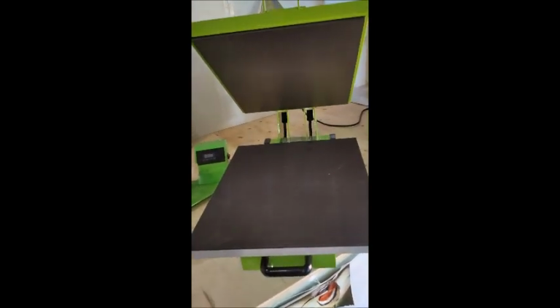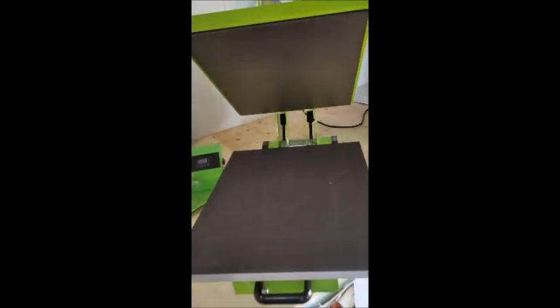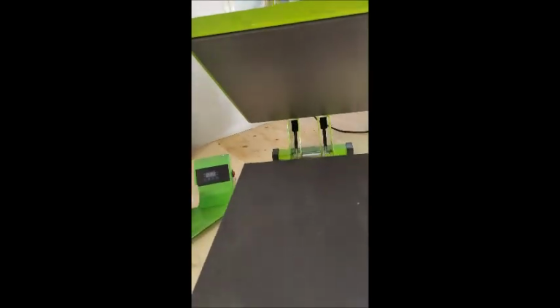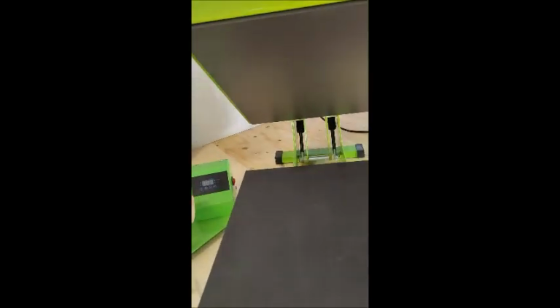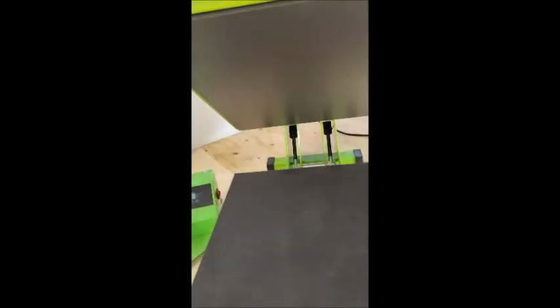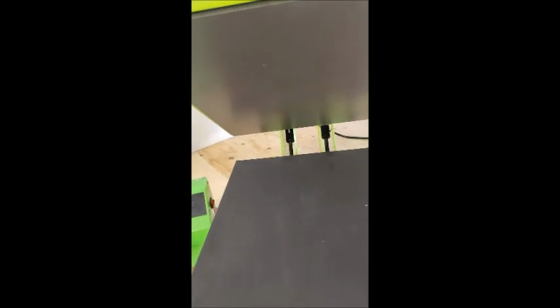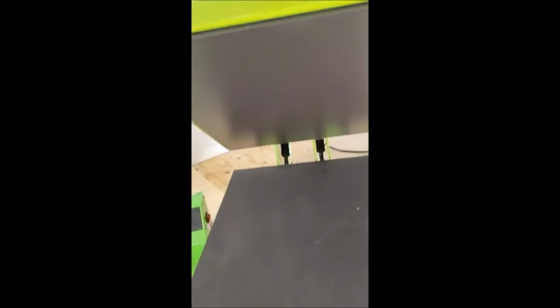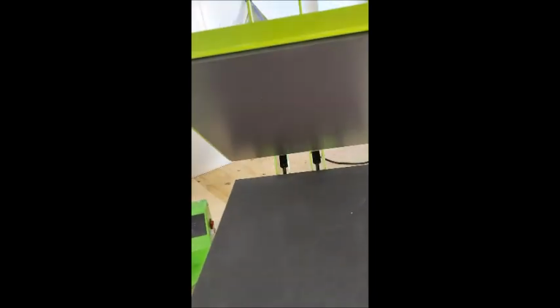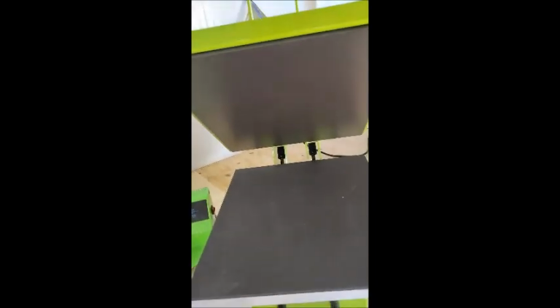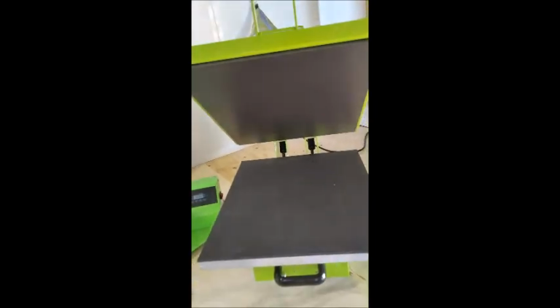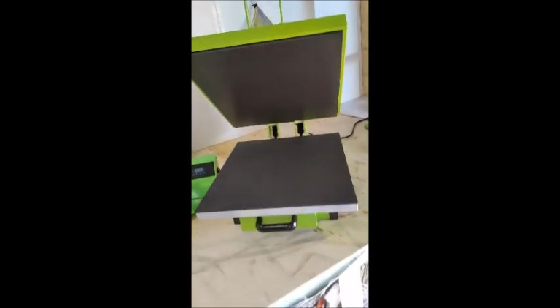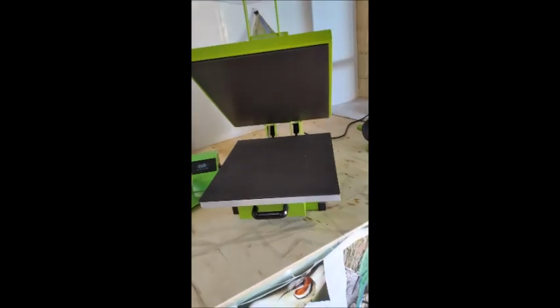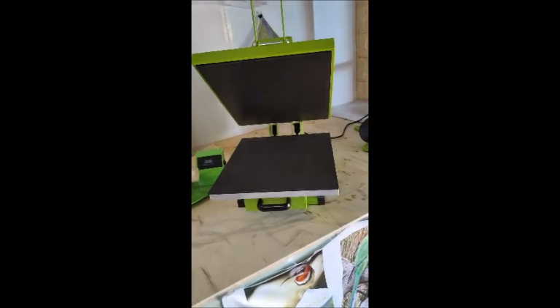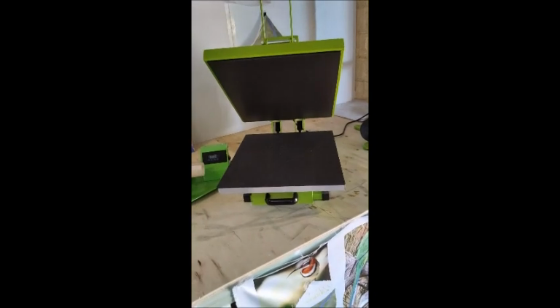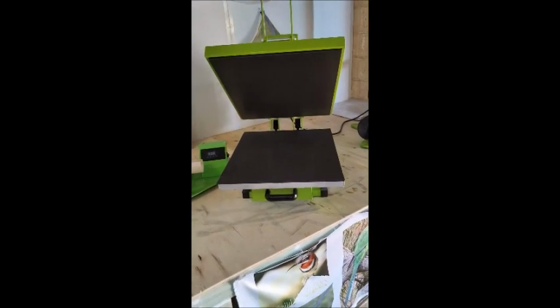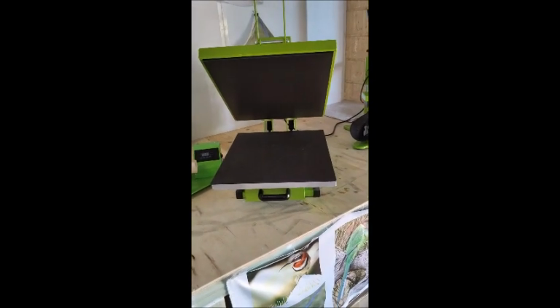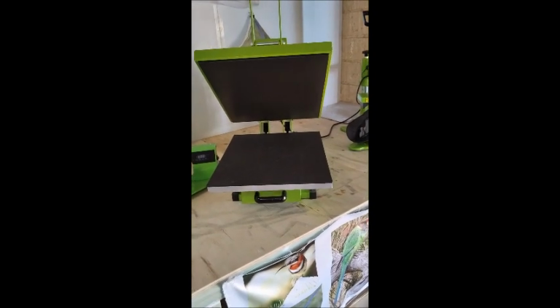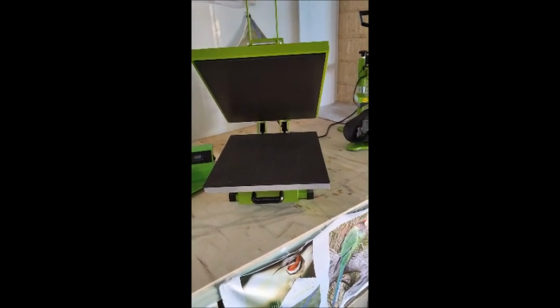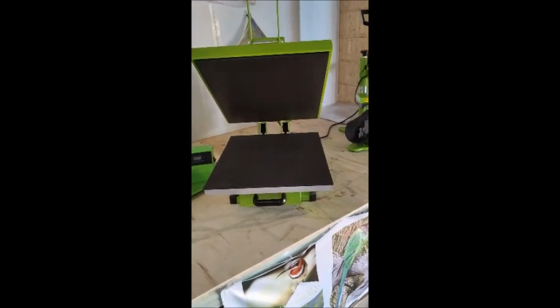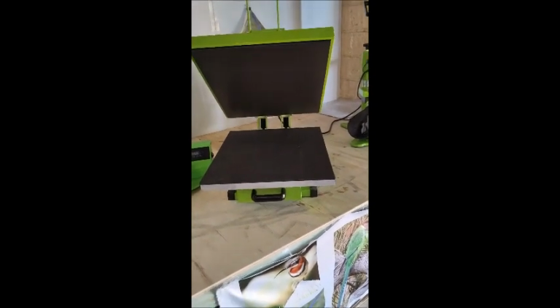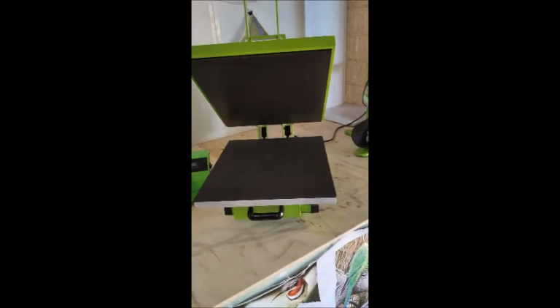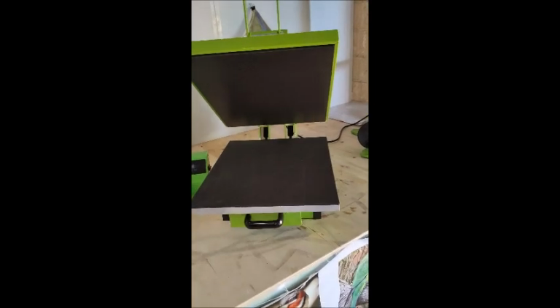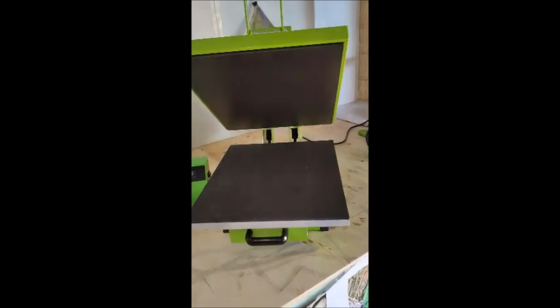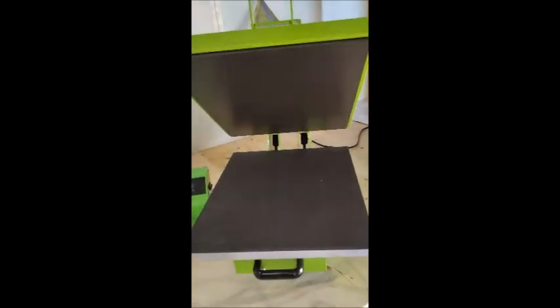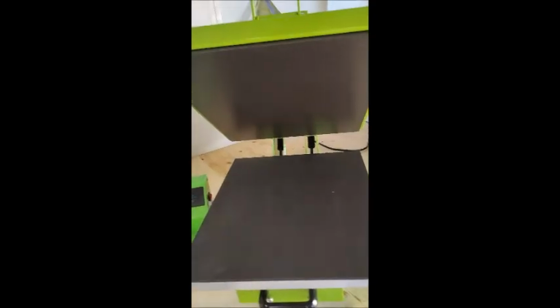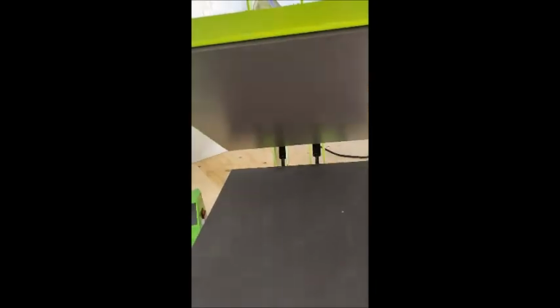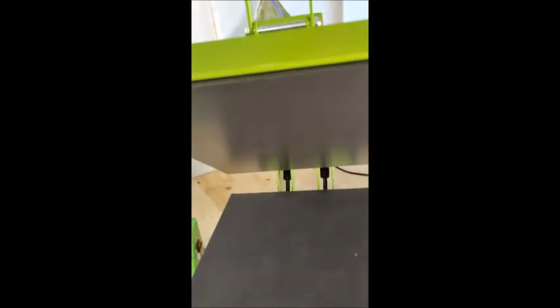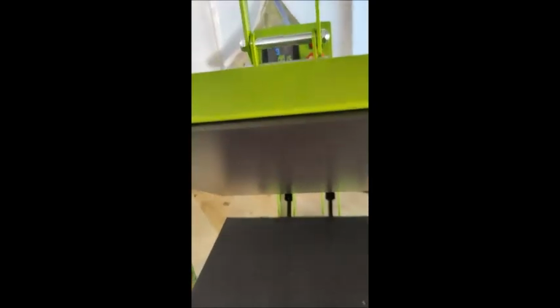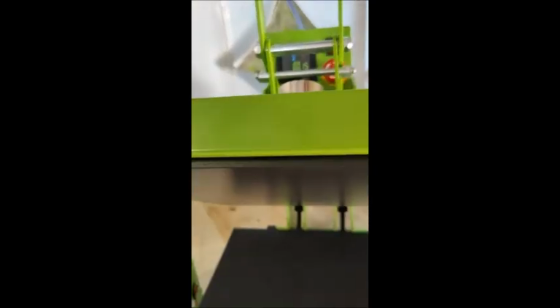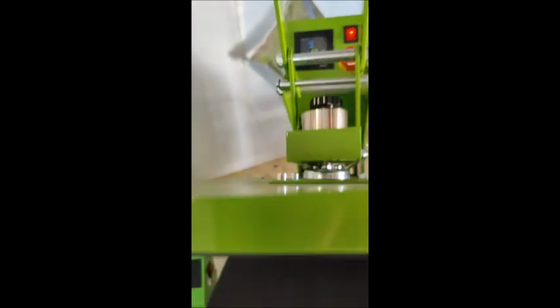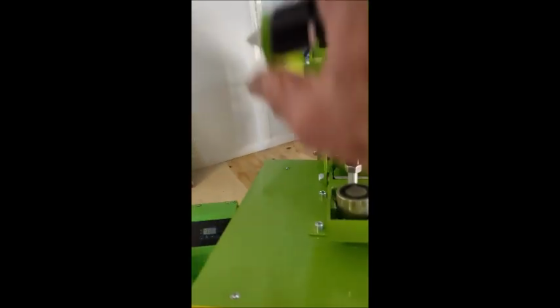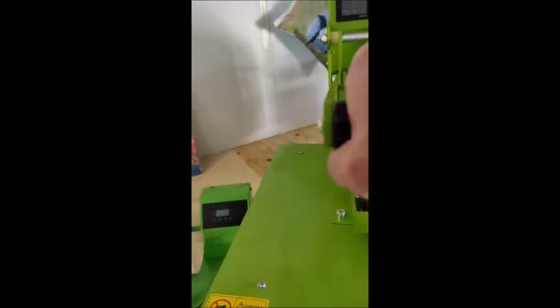Very sturdy machine, built to last. These machines weigh 60 kilos, so you'll need a fairly stable table to put them on.